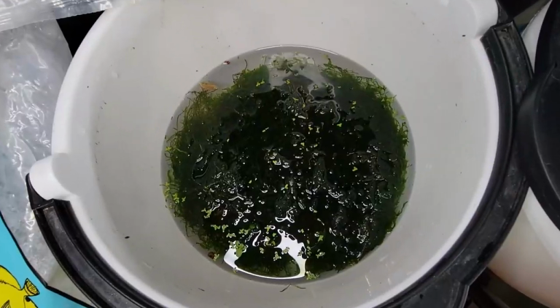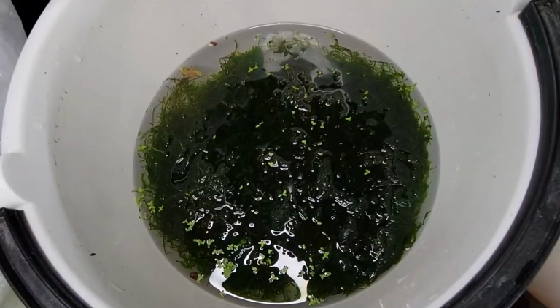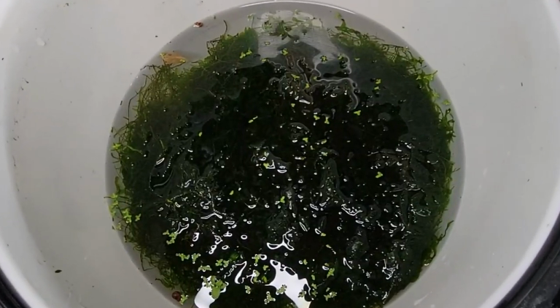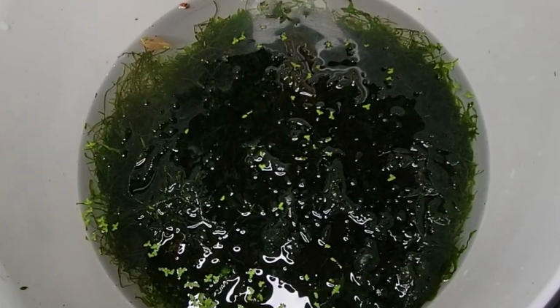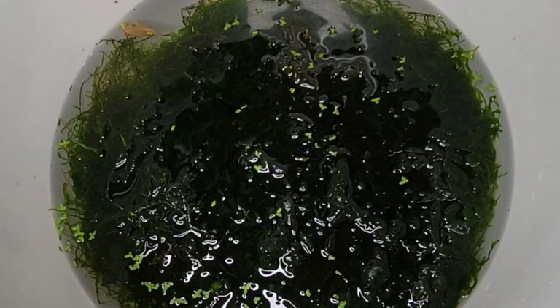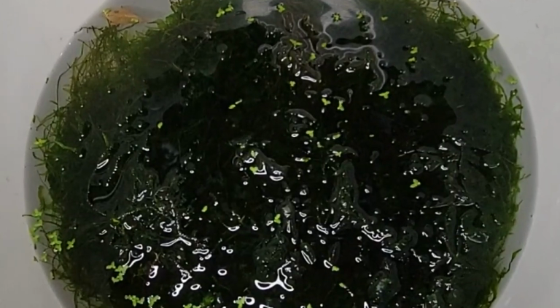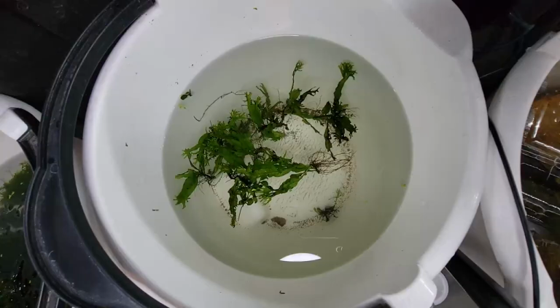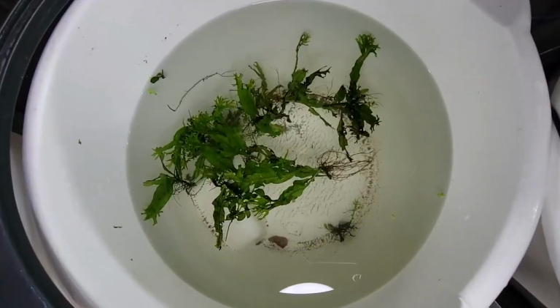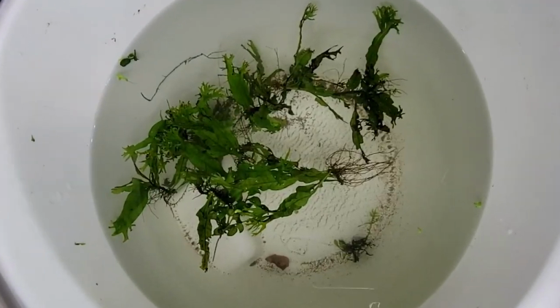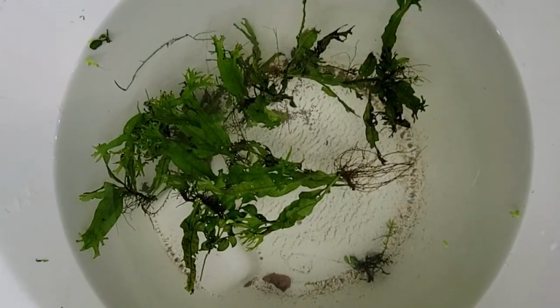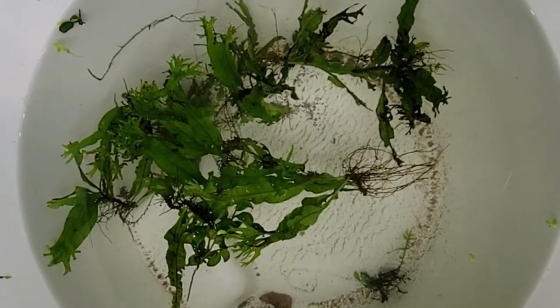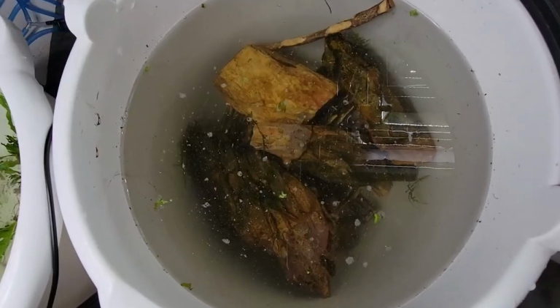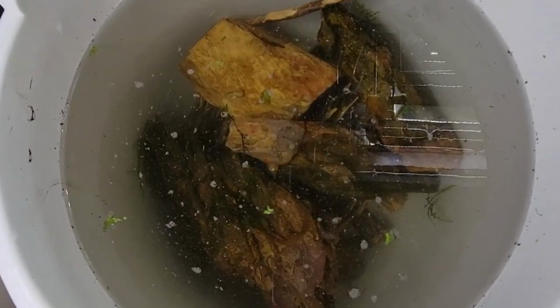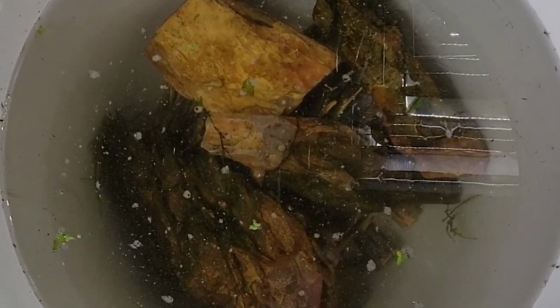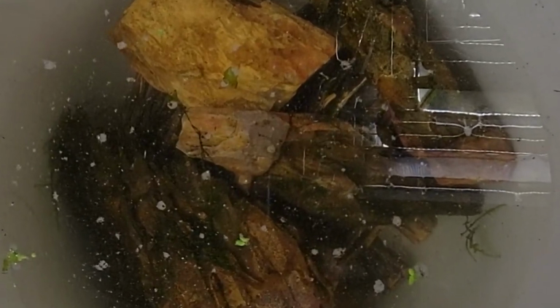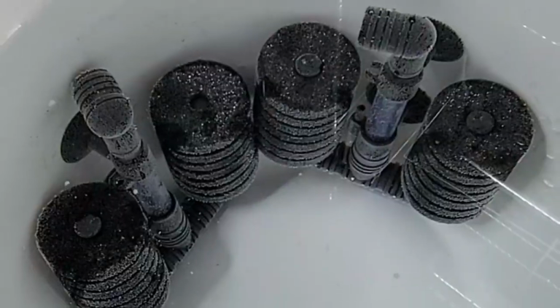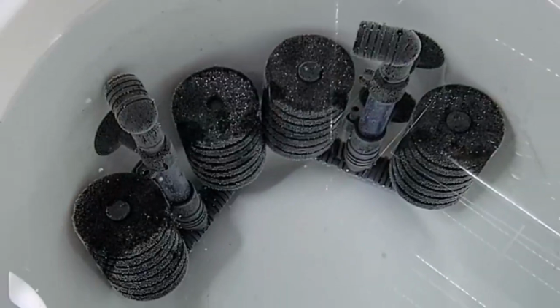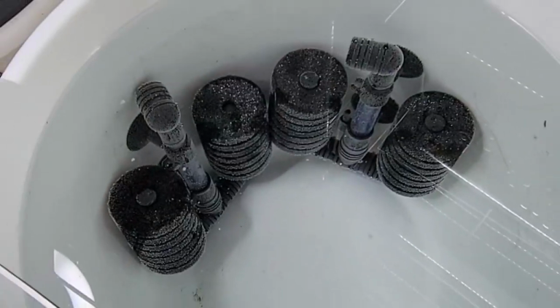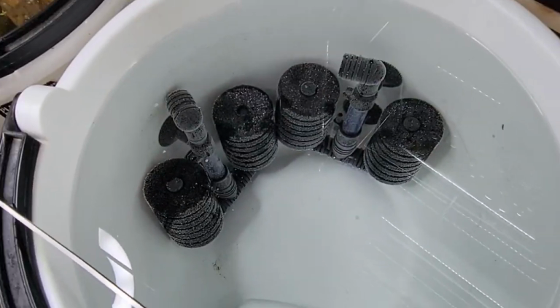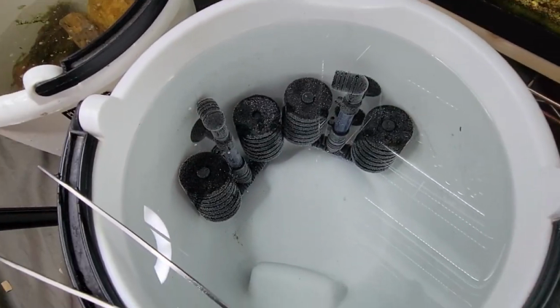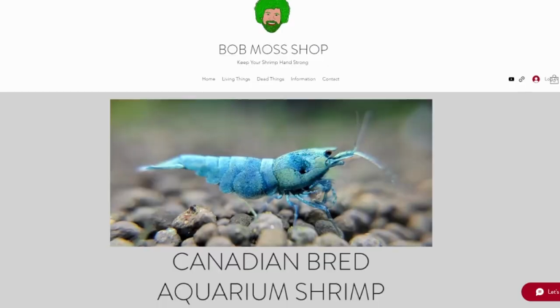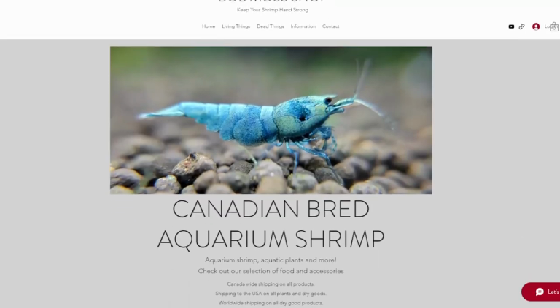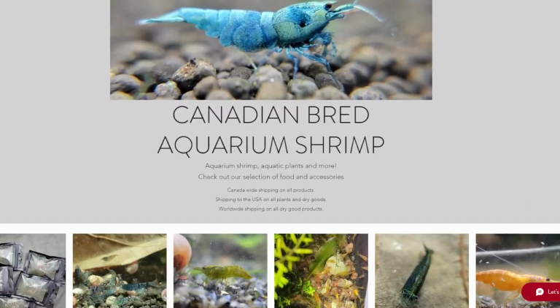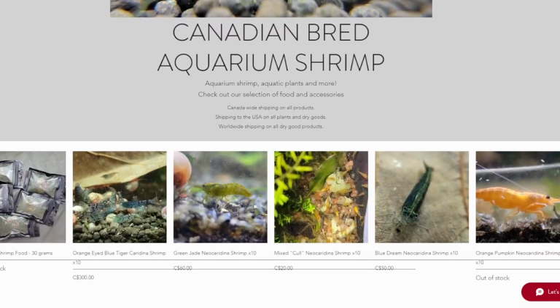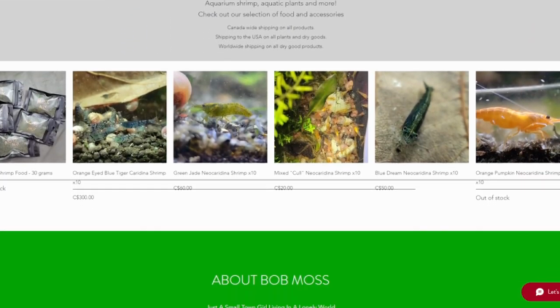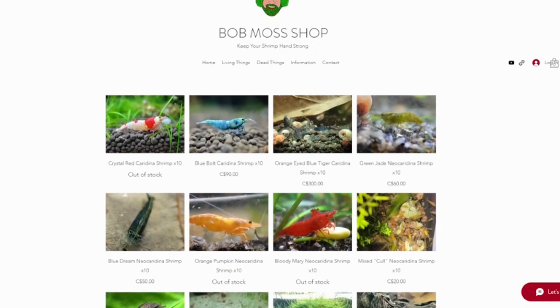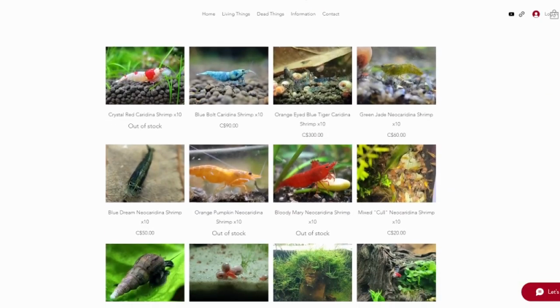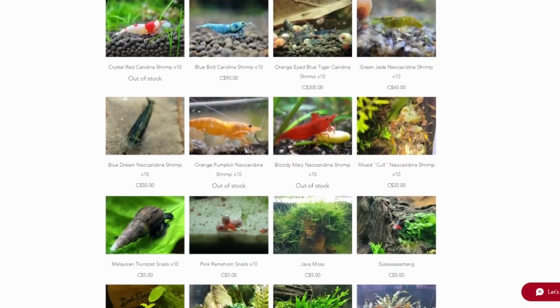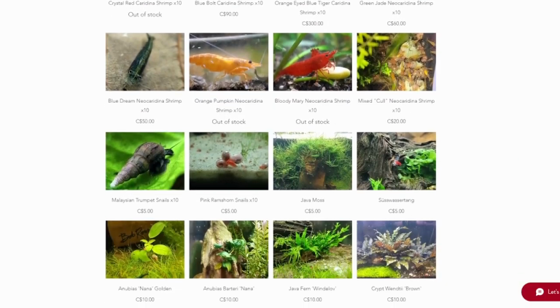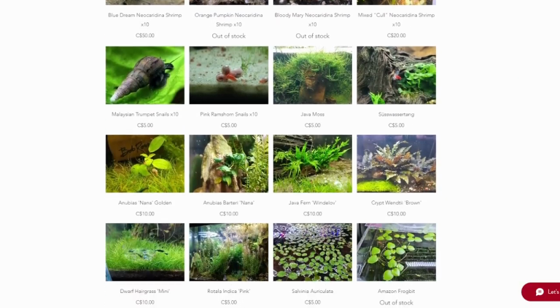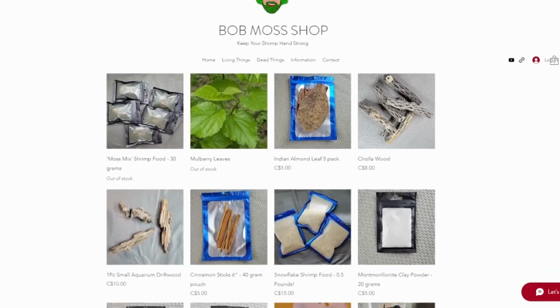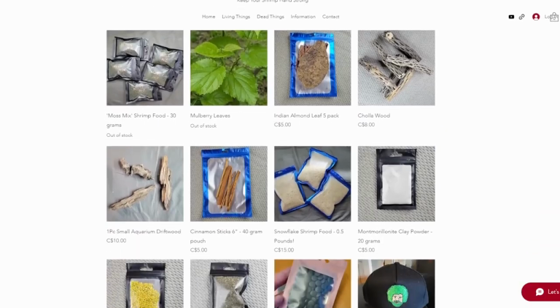I have a bucket of mixed moss and some subwasser tank, some java fern and anubias, some dragonstone and cholla wood, and finally a couple of sponge filters. Almost everything you see here is available at my hobby shop, bobmoss.shop.